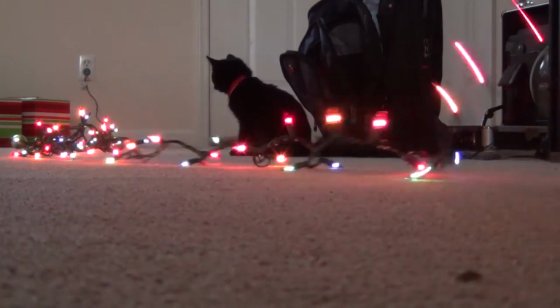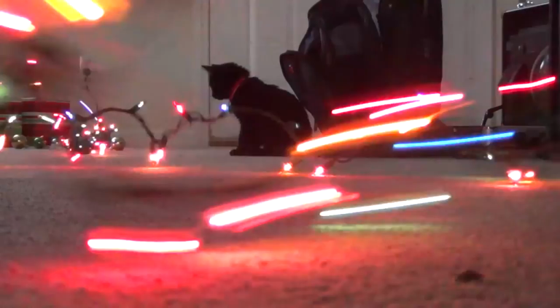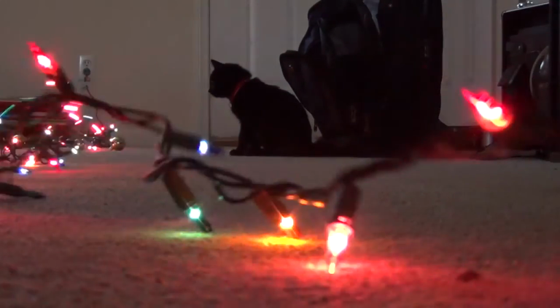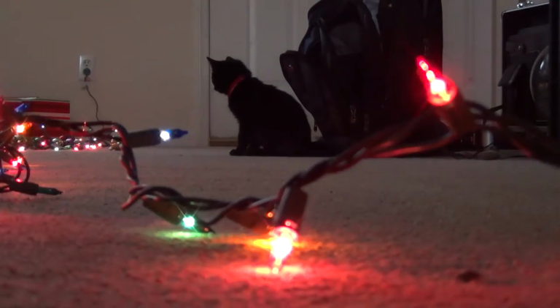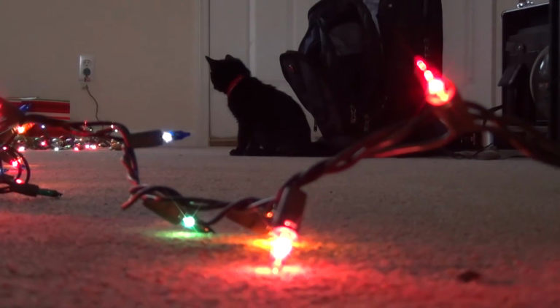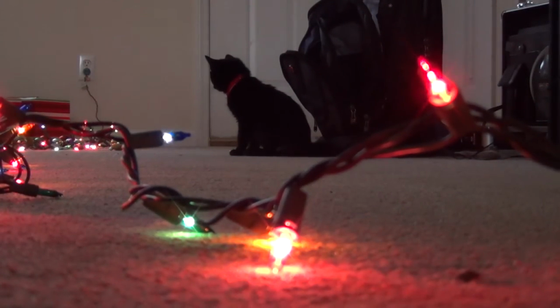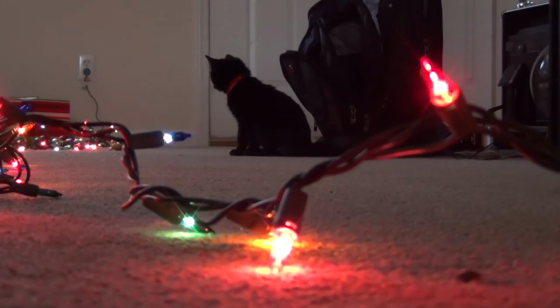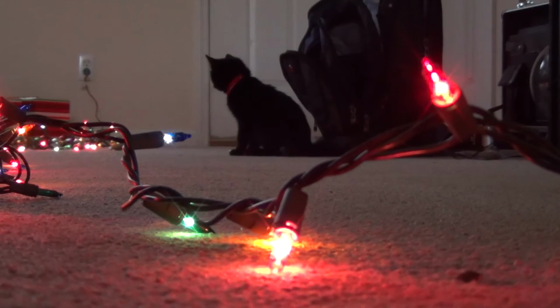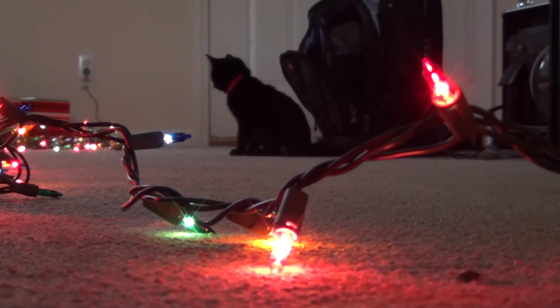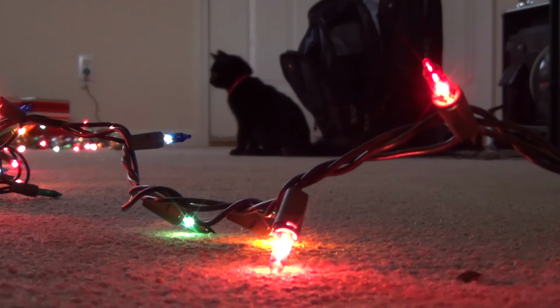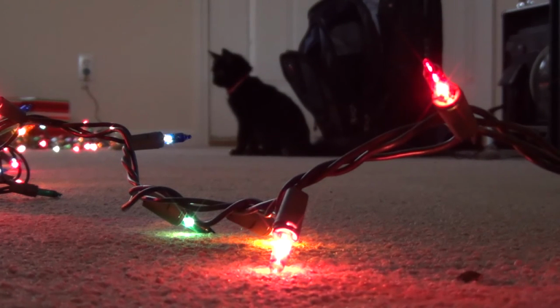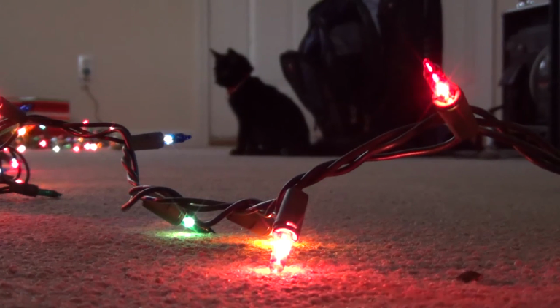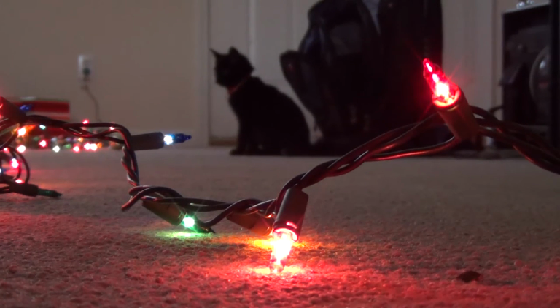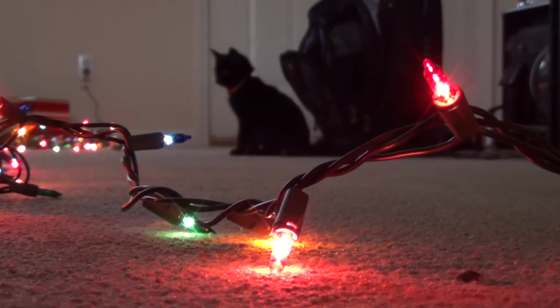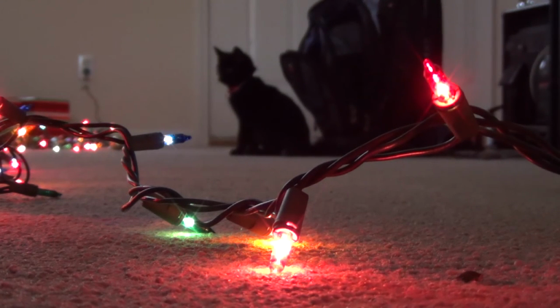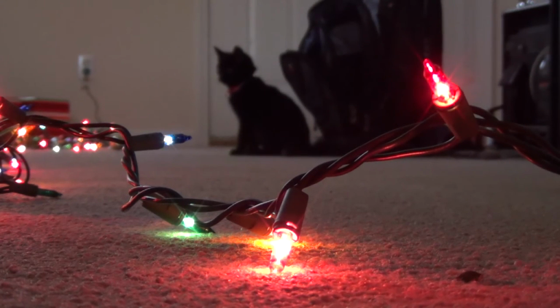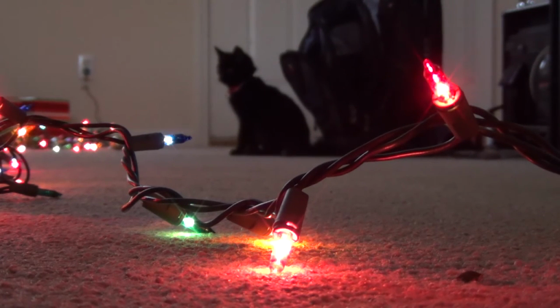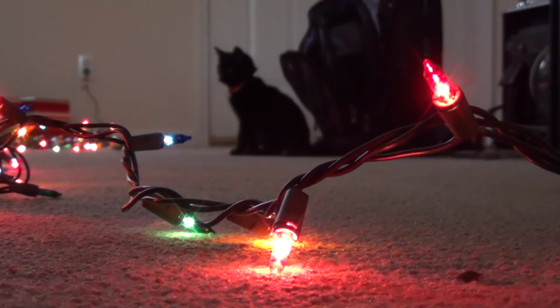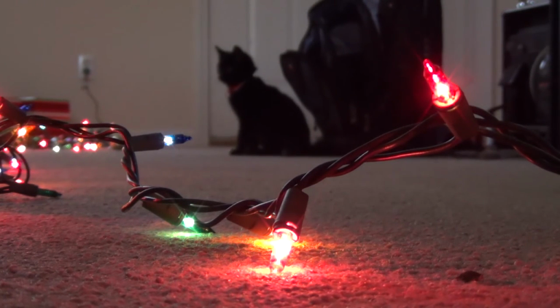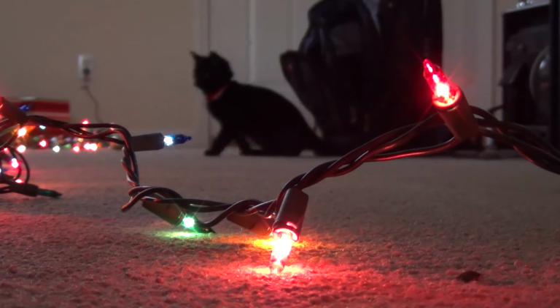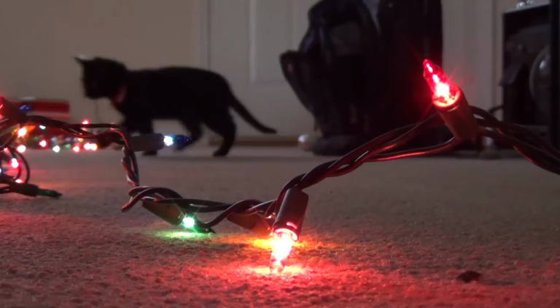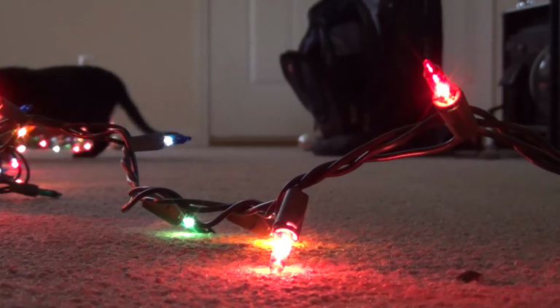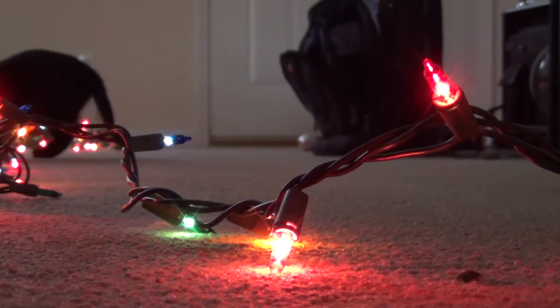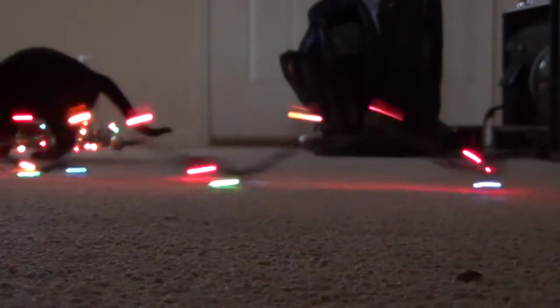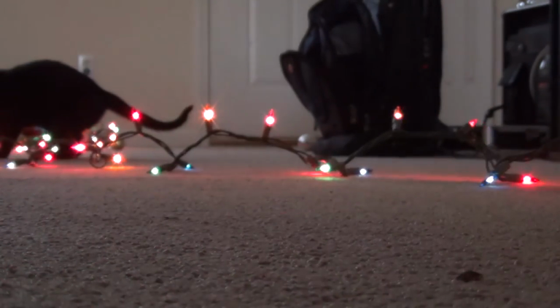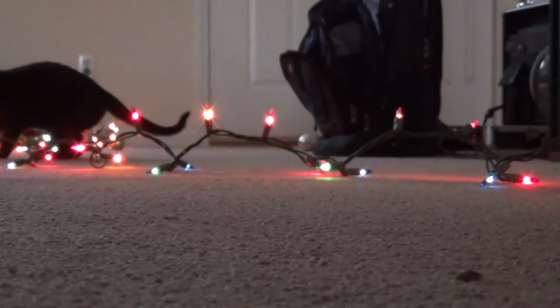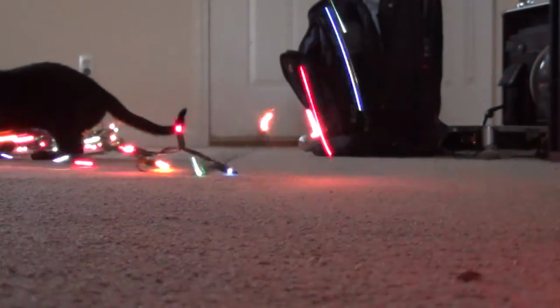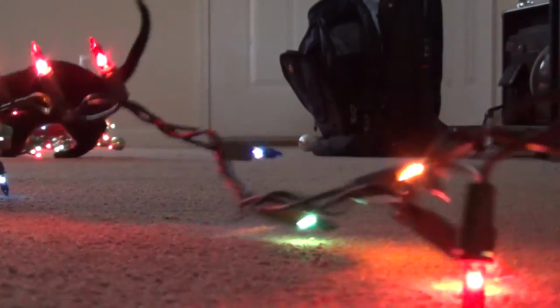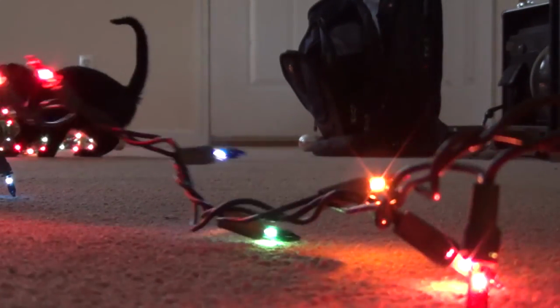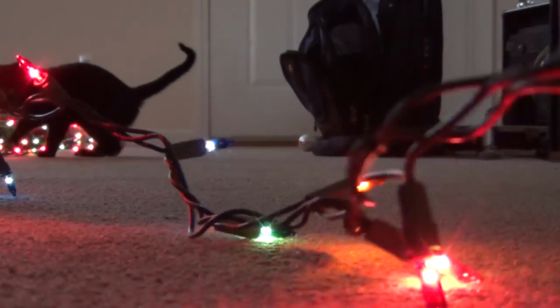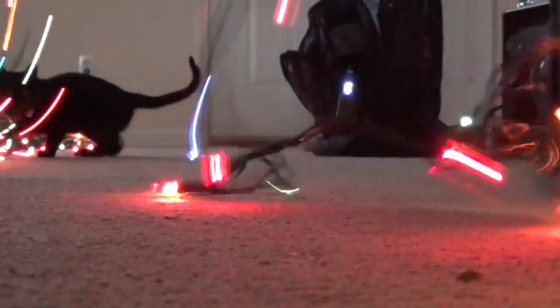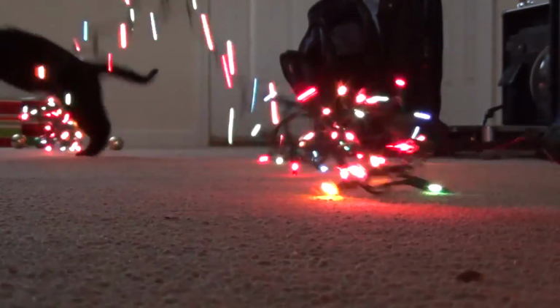There are more than 600 million cars in the world today, and almost as many myths about them. Sounds like fertile ground for a pair of myth-busting motors.